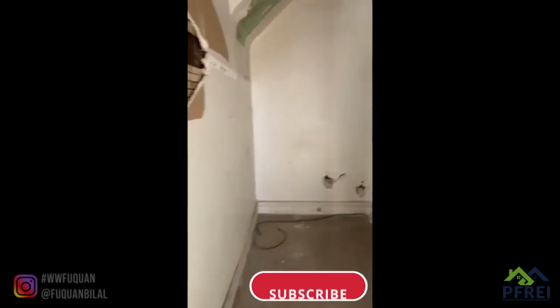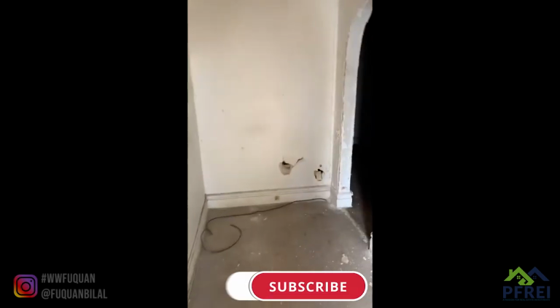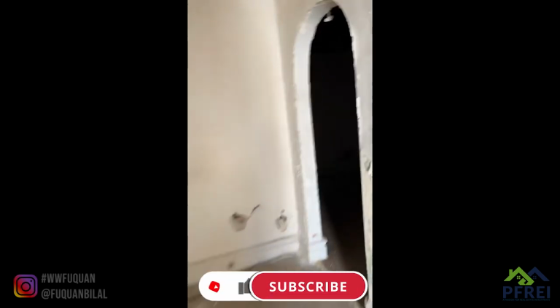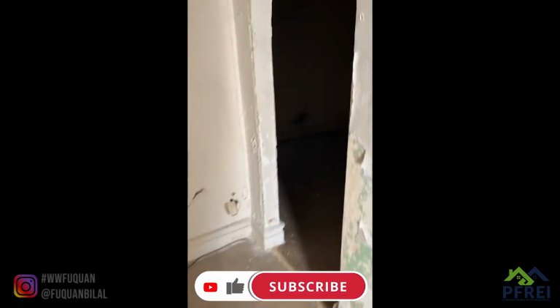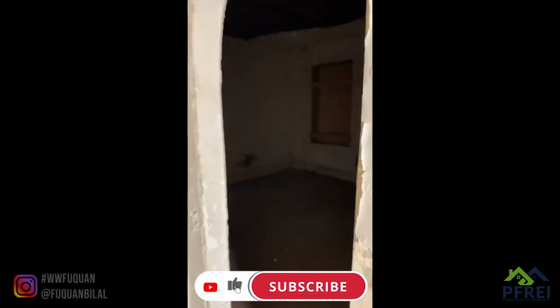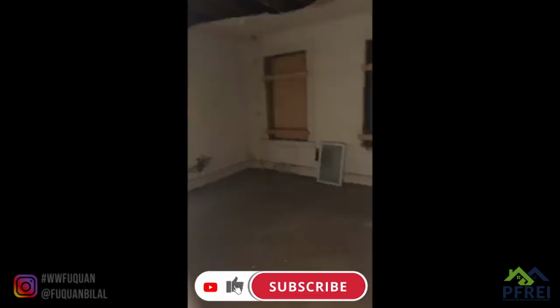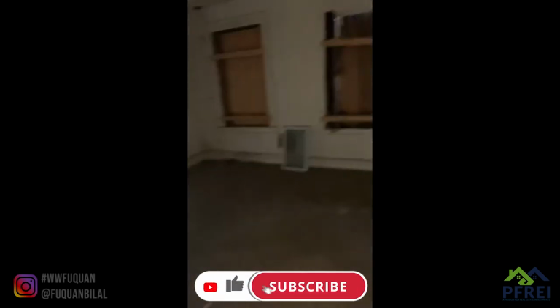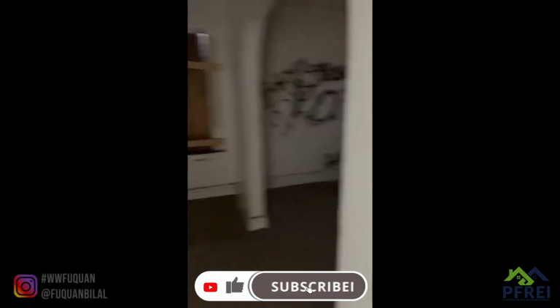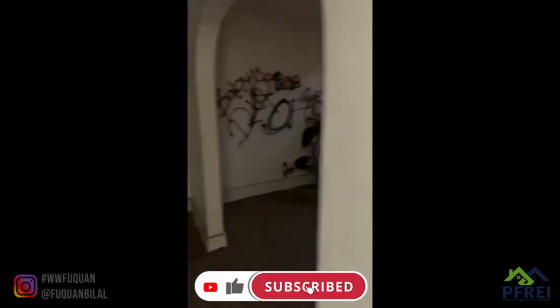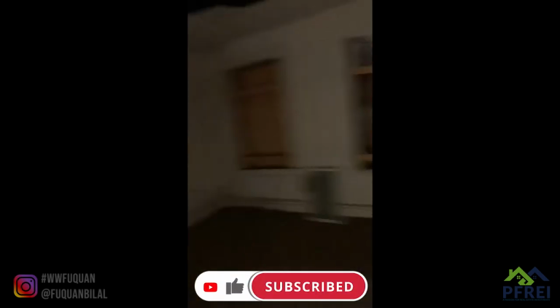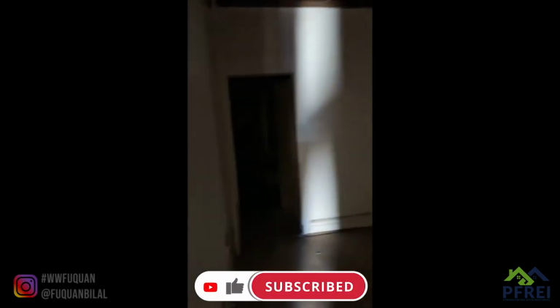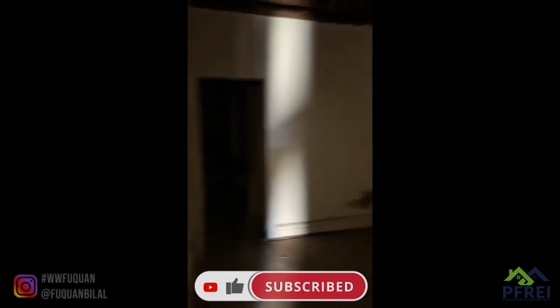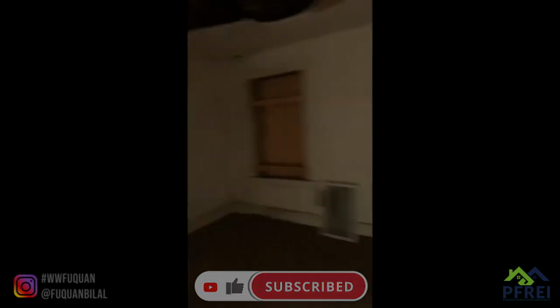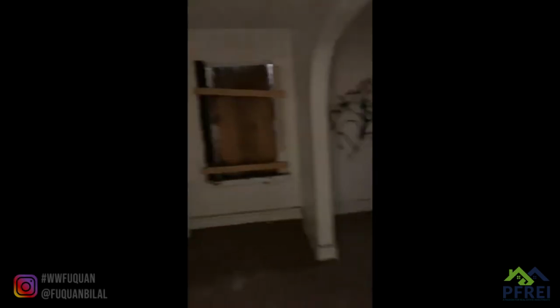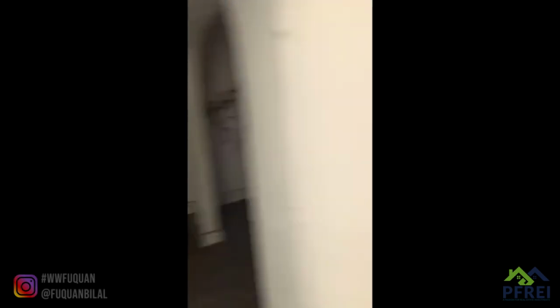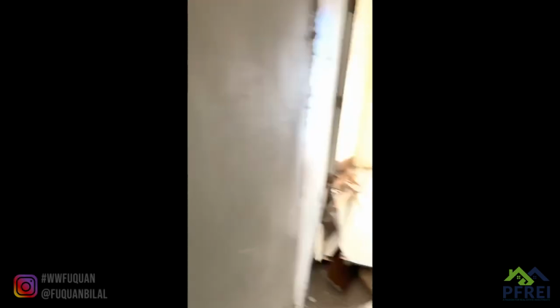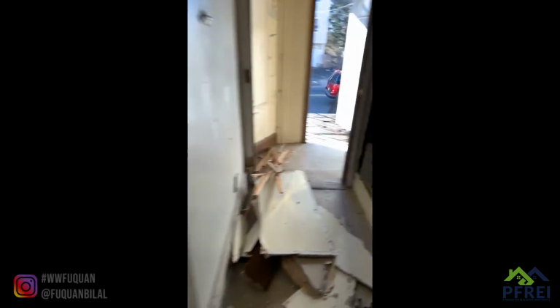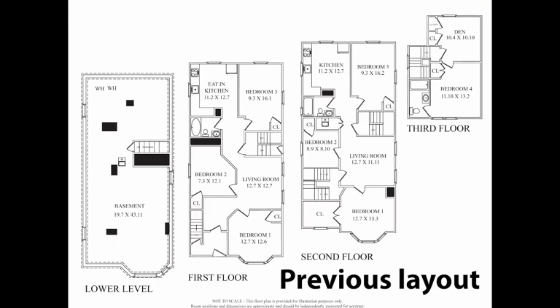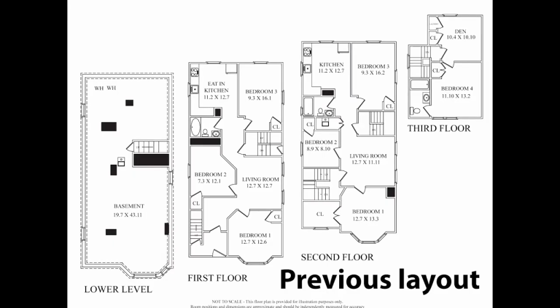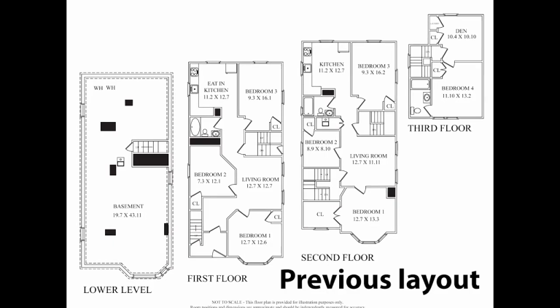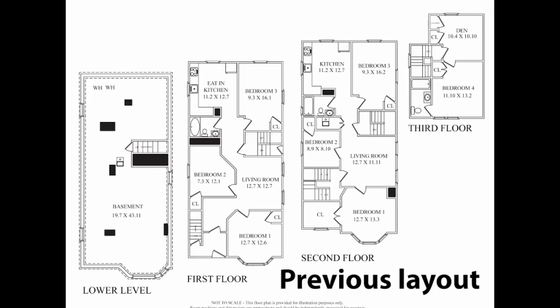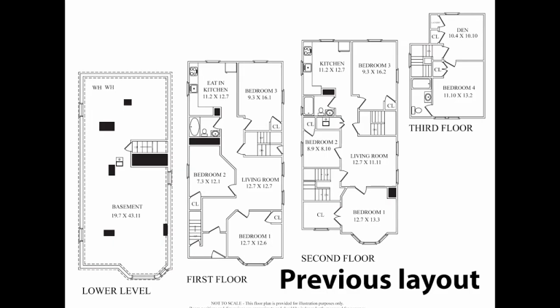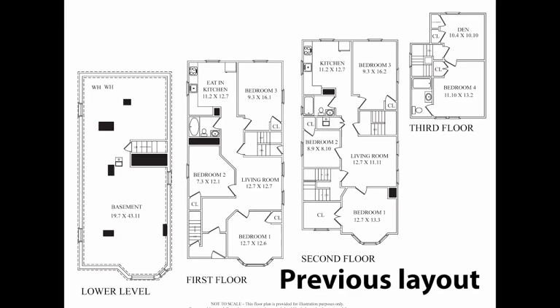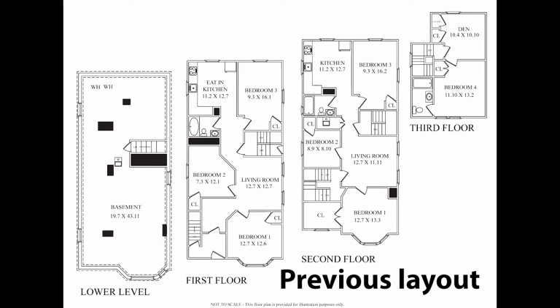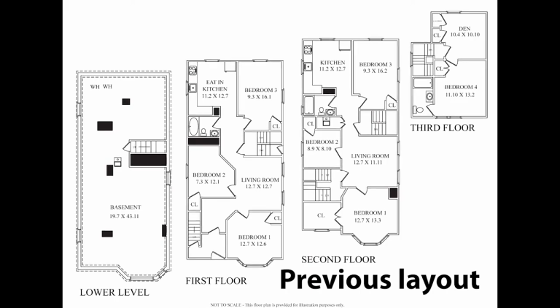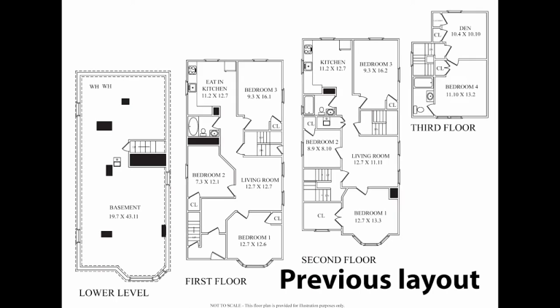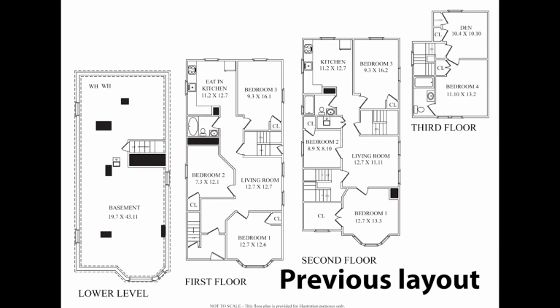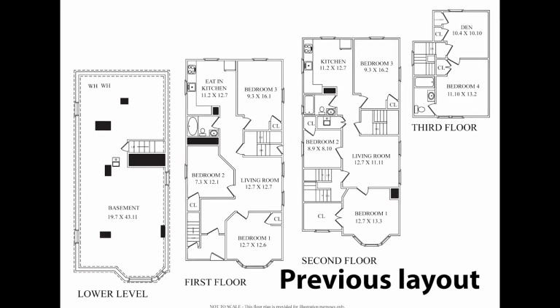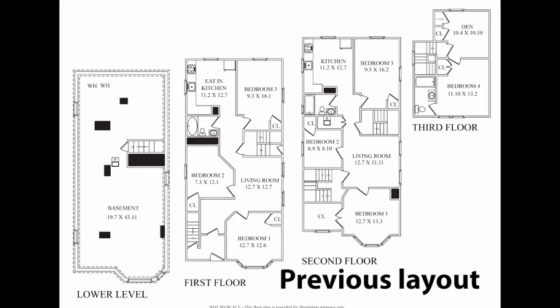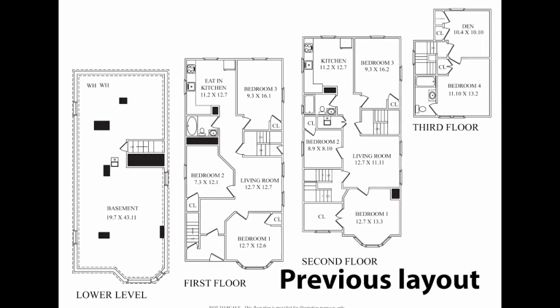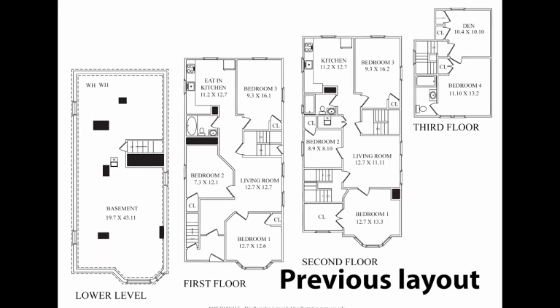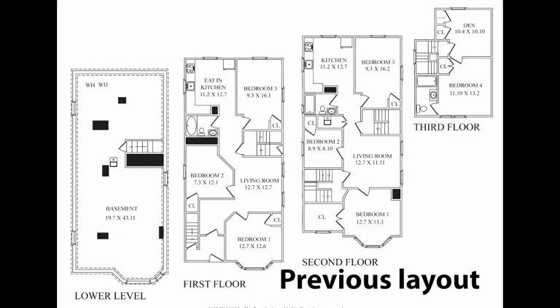First floor — this is a 2-family. We got 3 bedrooms on this floor, it's kind of dark because of the boards on the window. The second floor is 5 bedrooms — we're gonna do 5 bedrooms and 2 bathrooms up there.